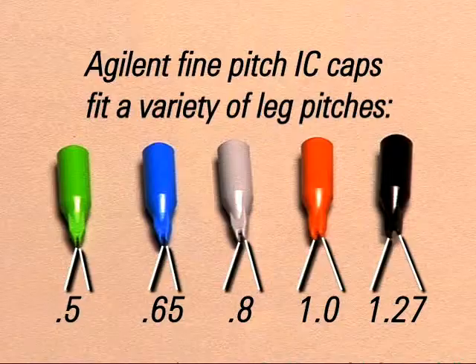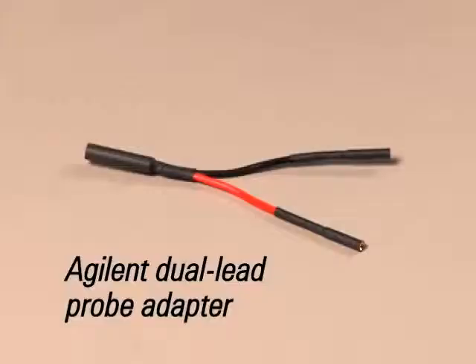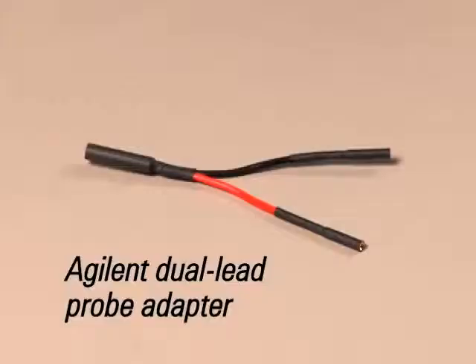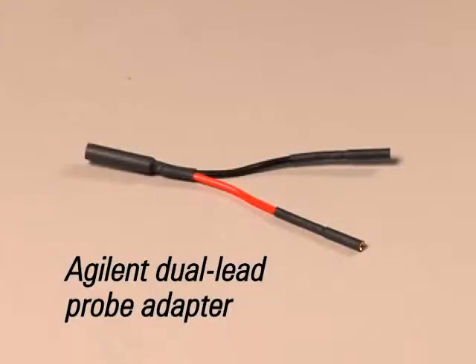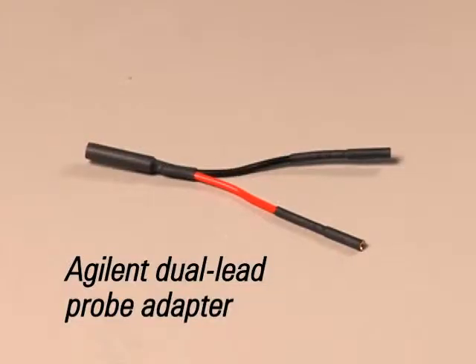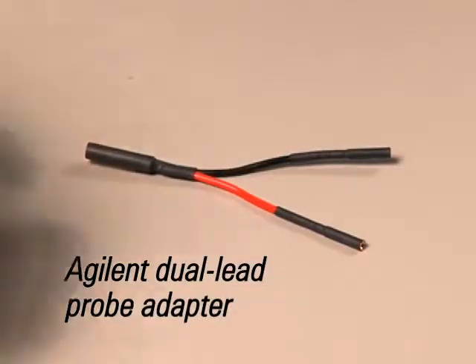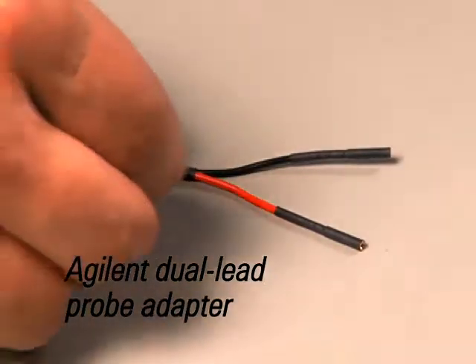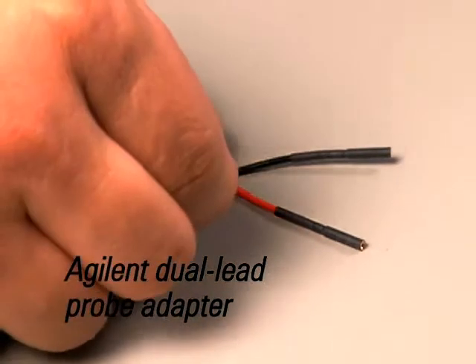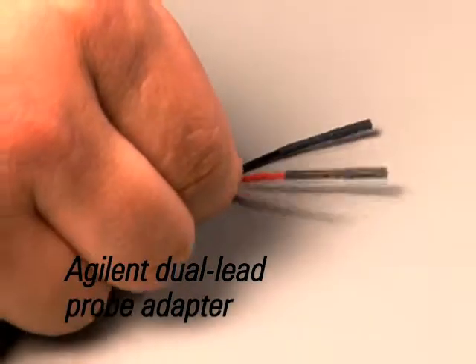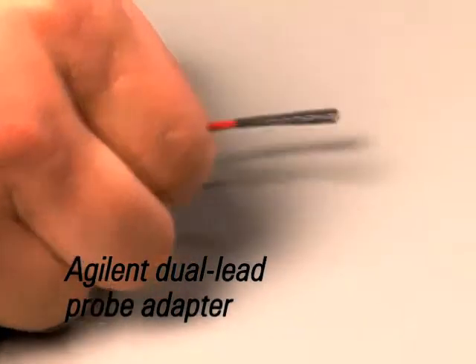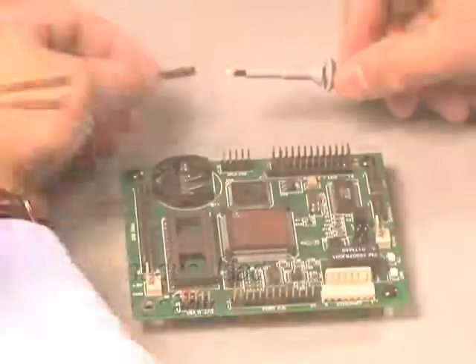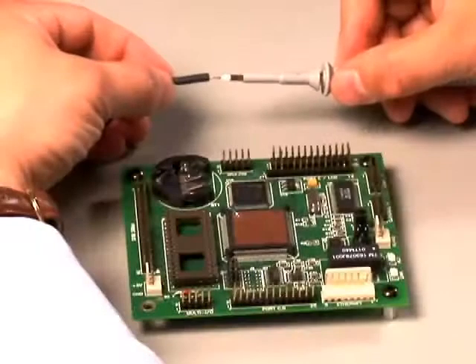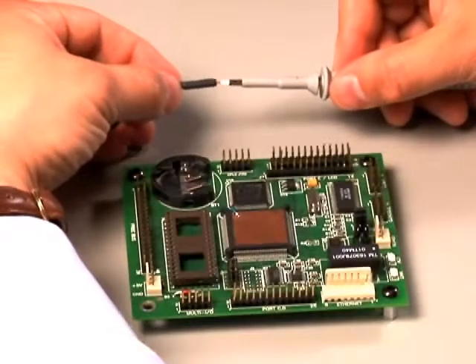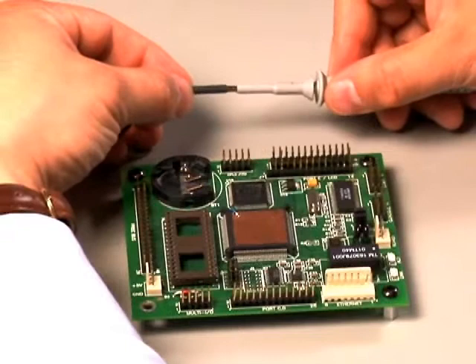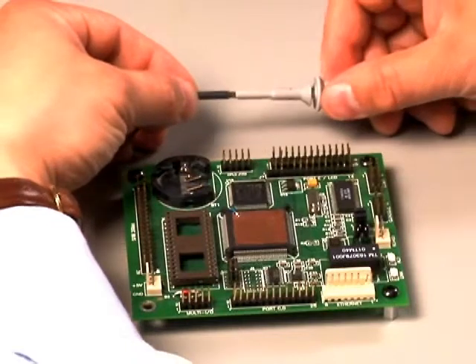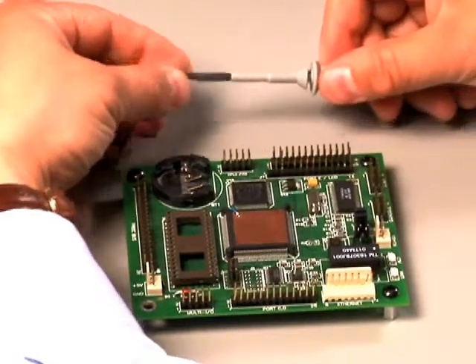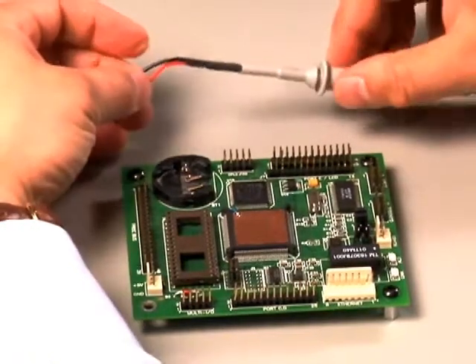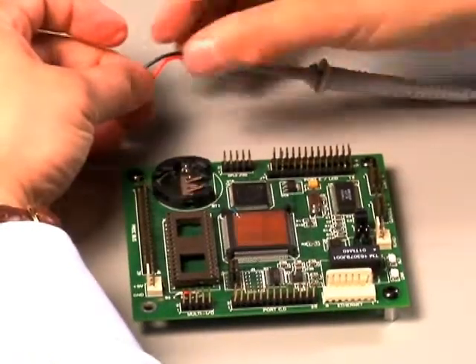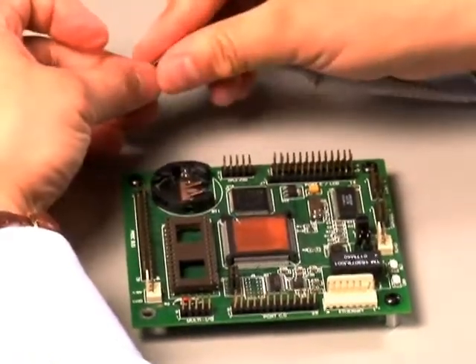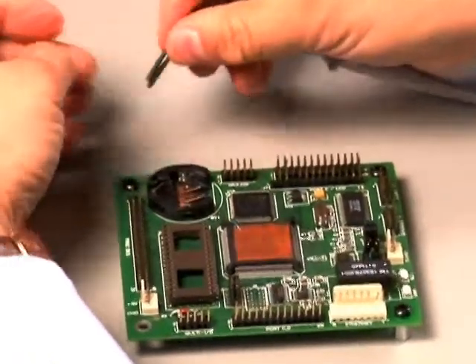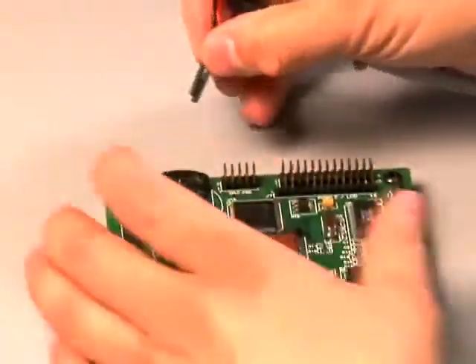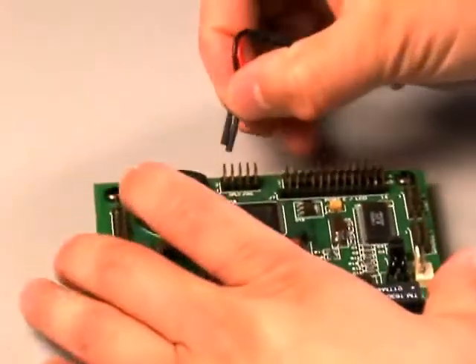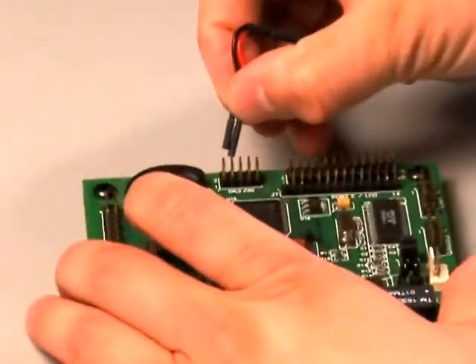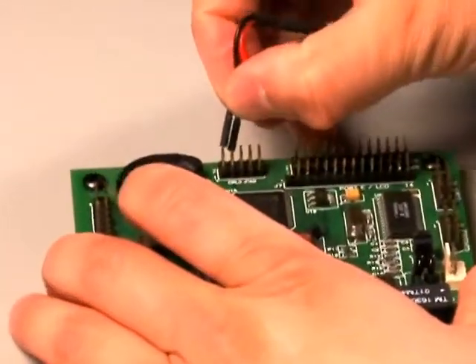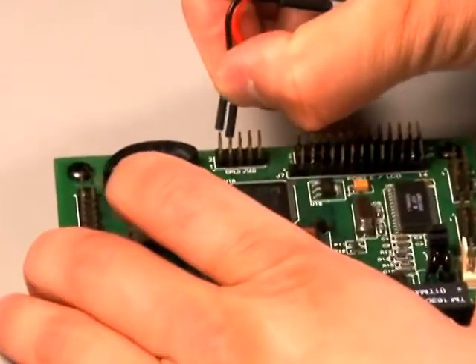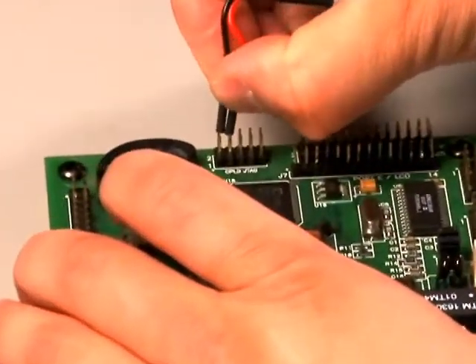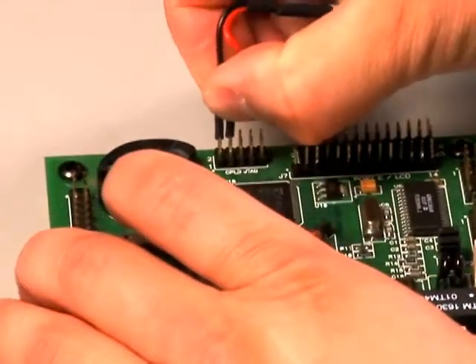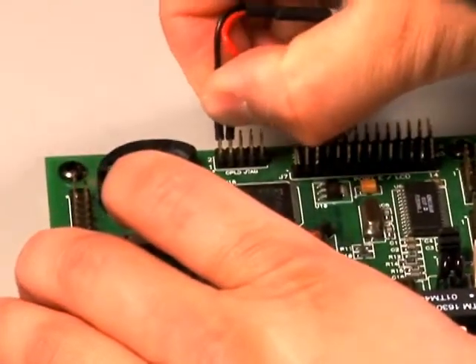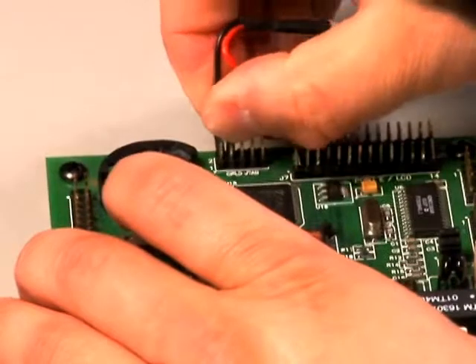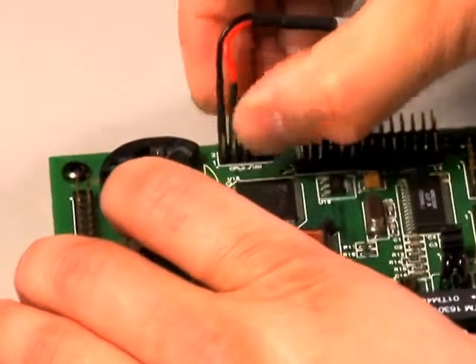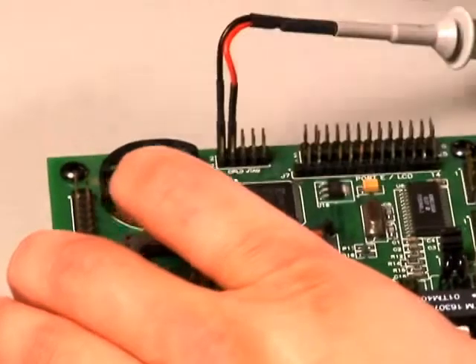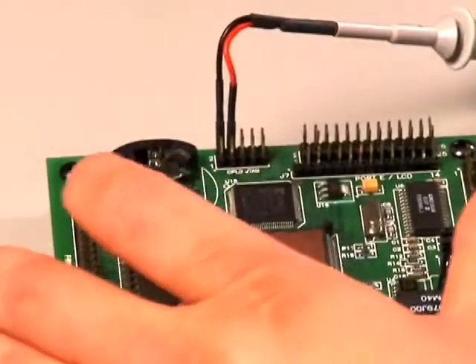Dual-lead probe adapters provide a simultaneous connection to the probe's signal input and ground, enabling a reliable connection to, among others, today's popular 0.1-inch socketed pin header connector.